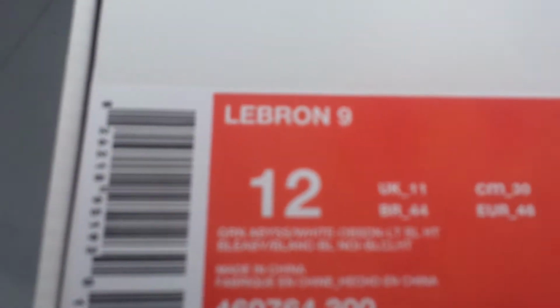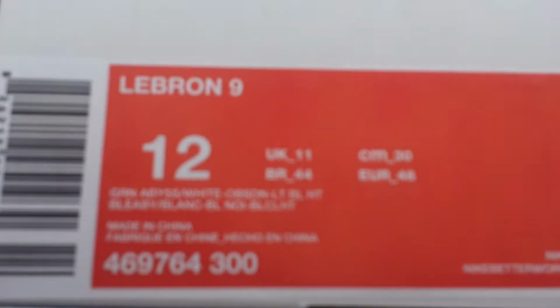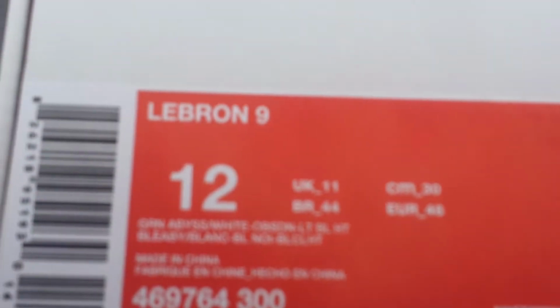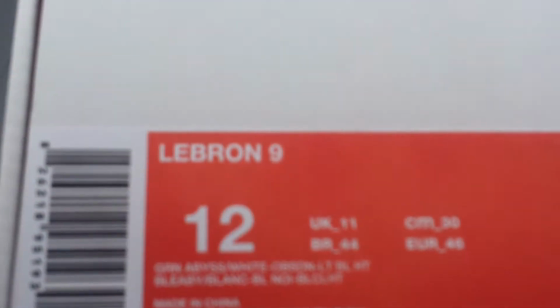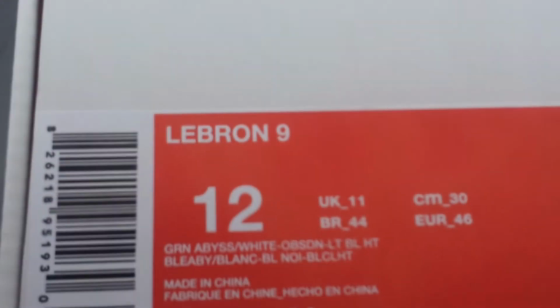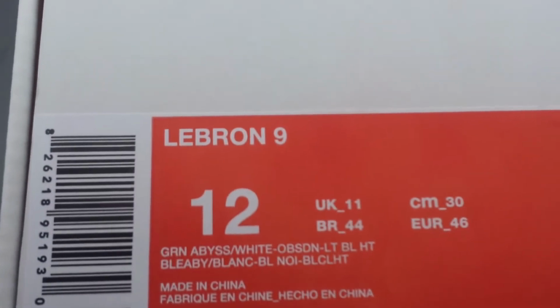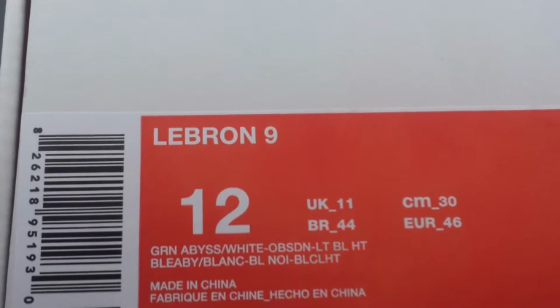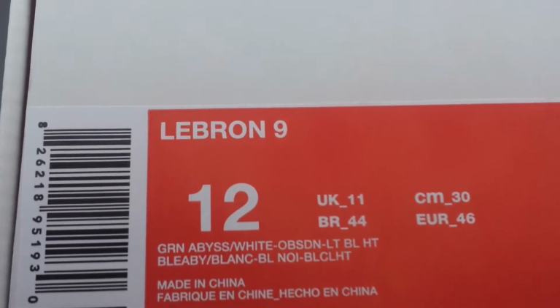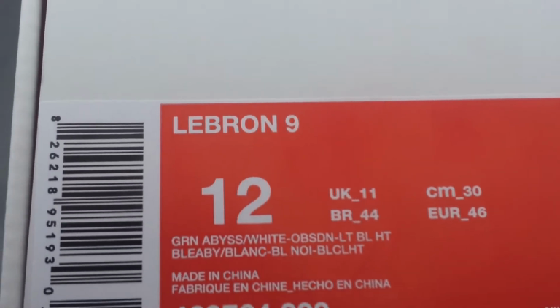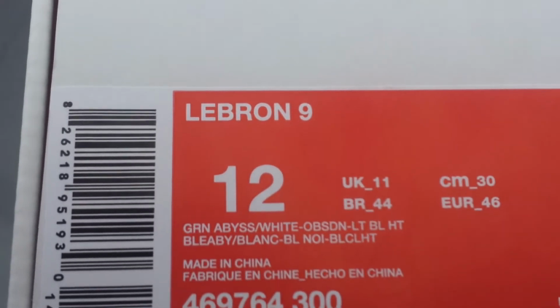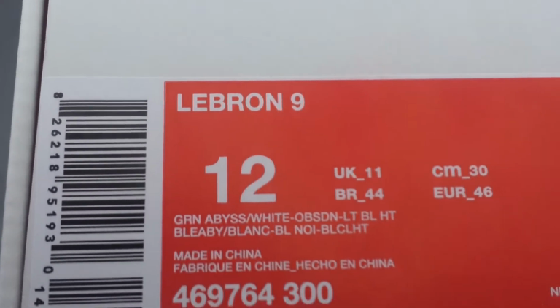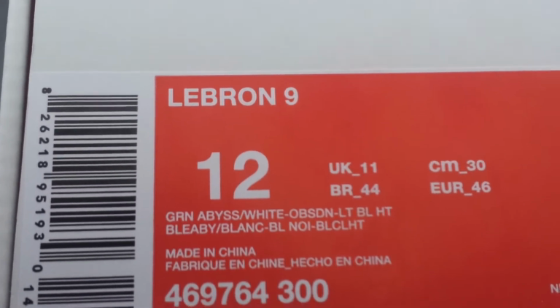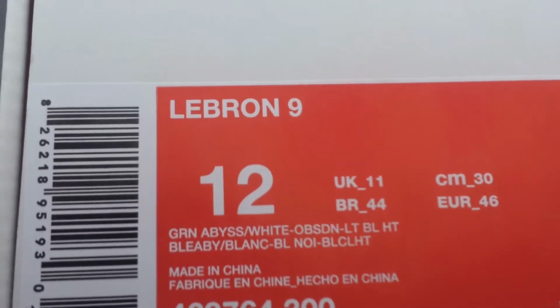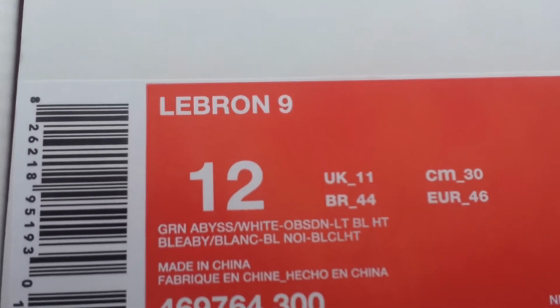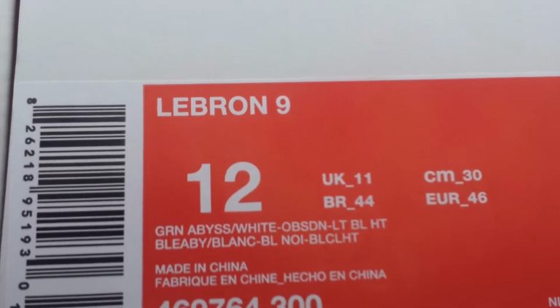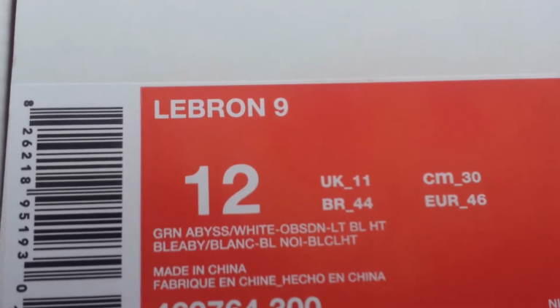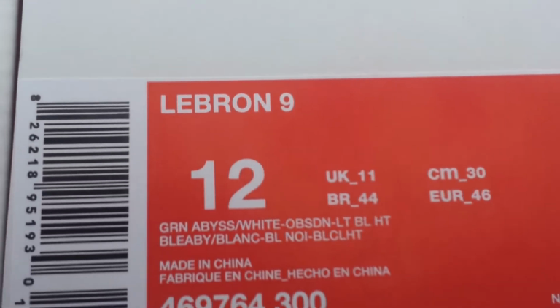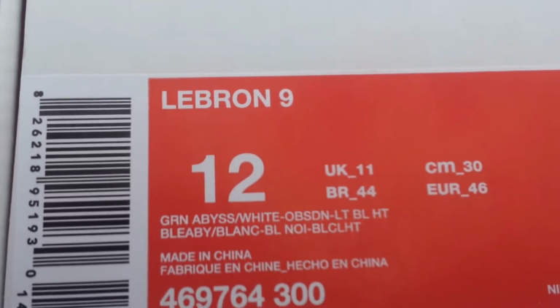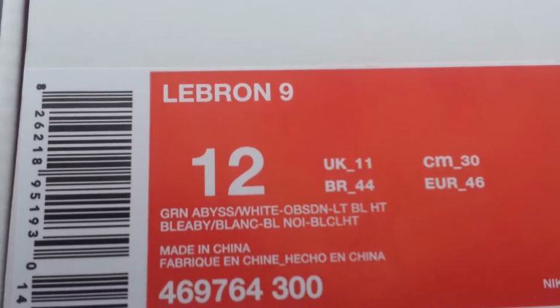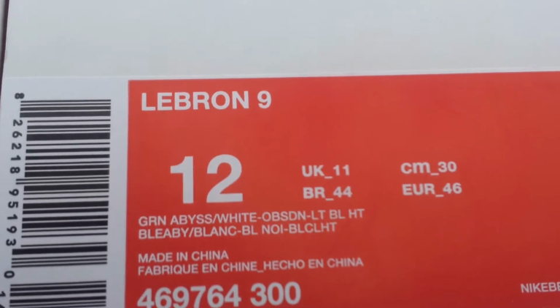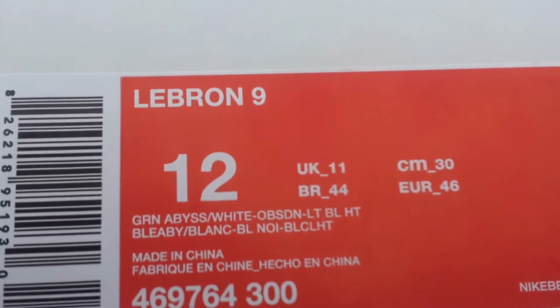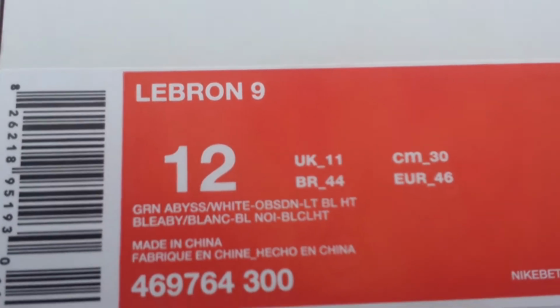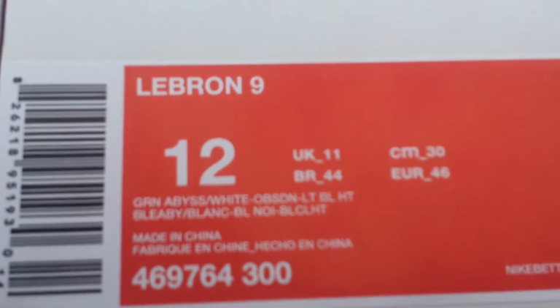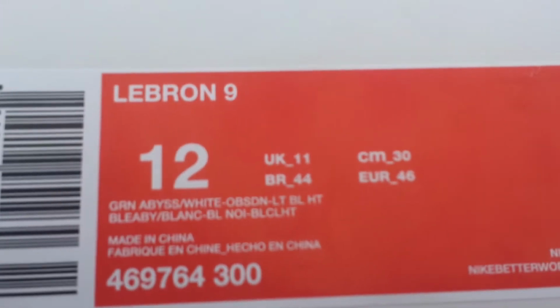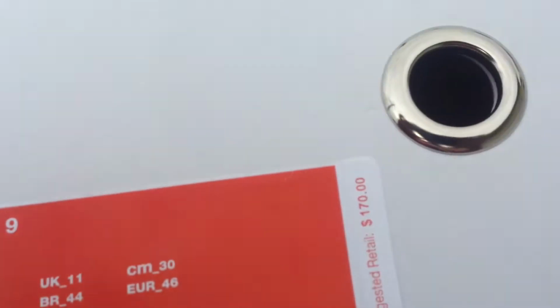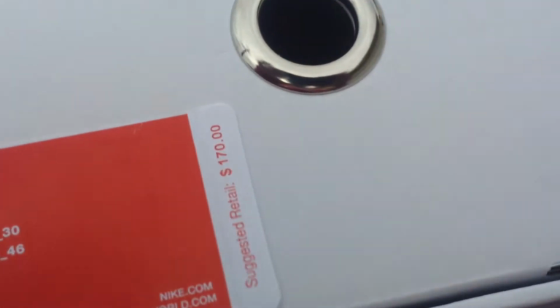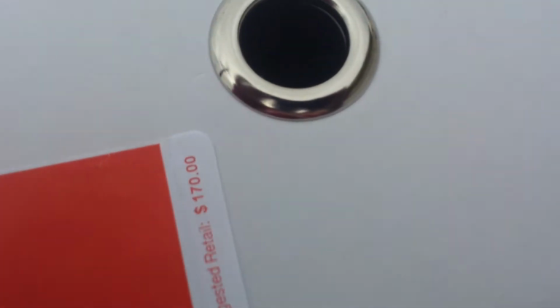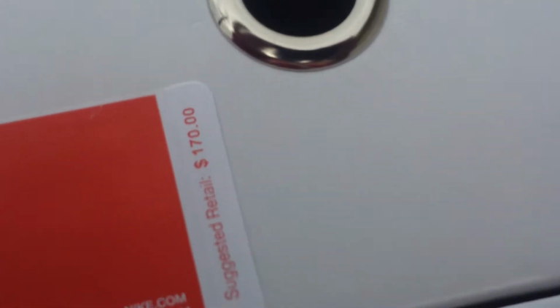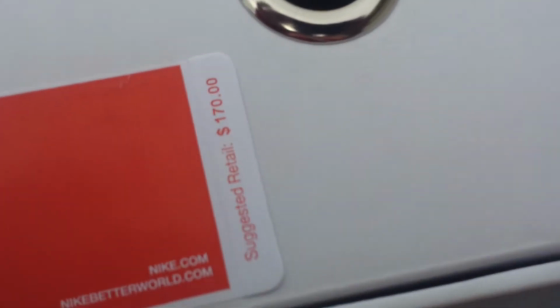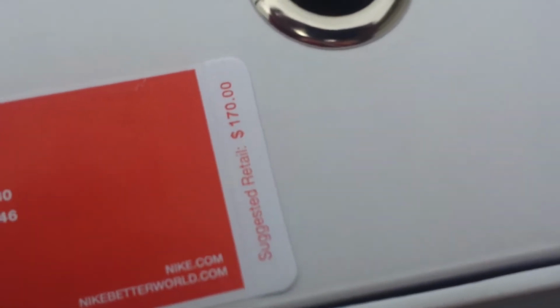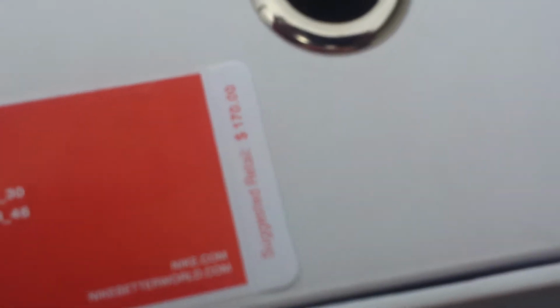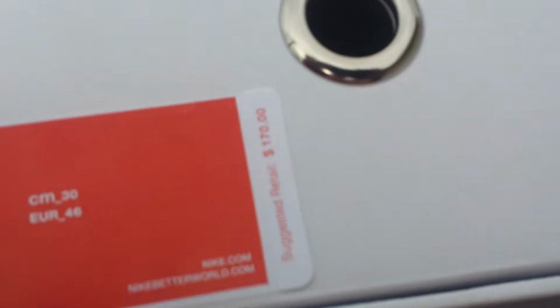So you got the LeBron 9, size 12, Green Abyss, White, Obsidian, Light Blue, HT. Every video I've seen, nobody knows what HT means and I don't either. We'll keep it lit. This is just retail, $170.